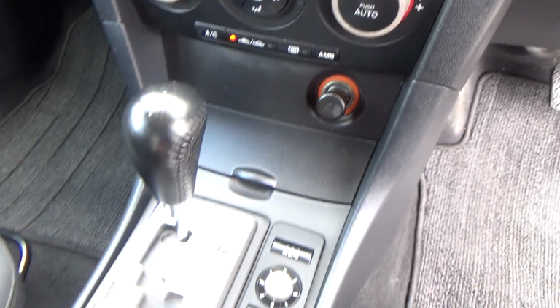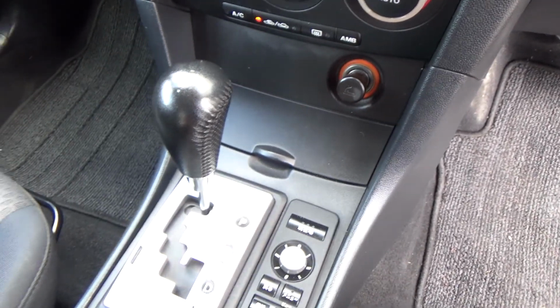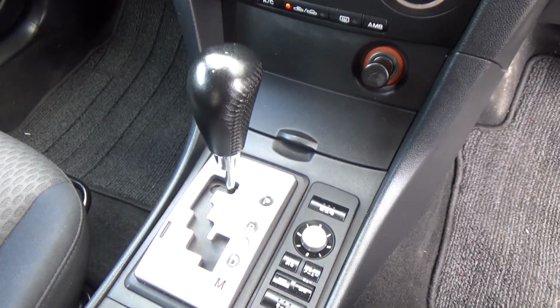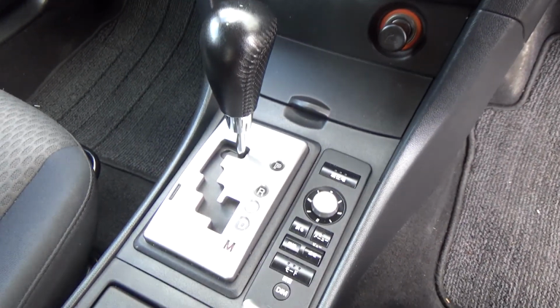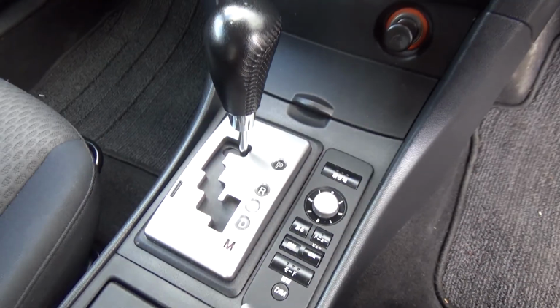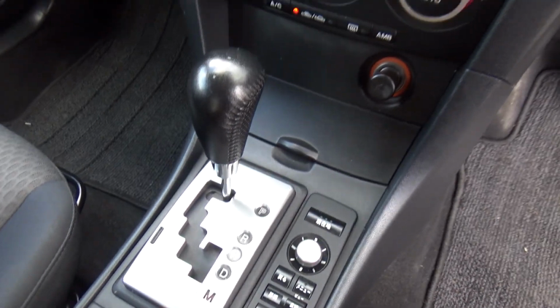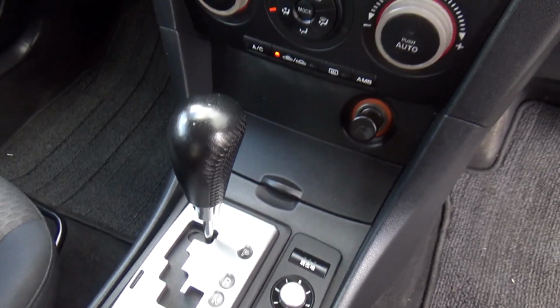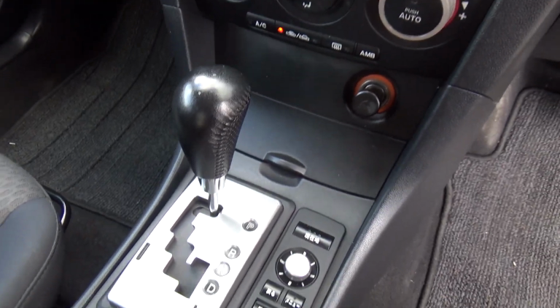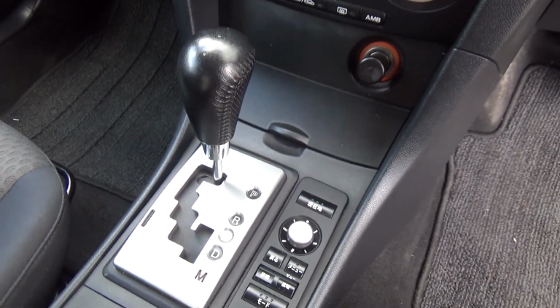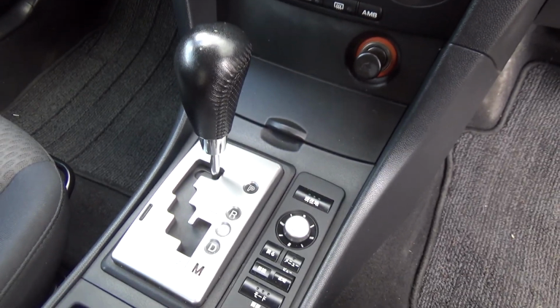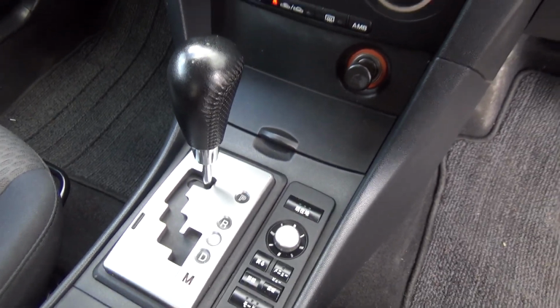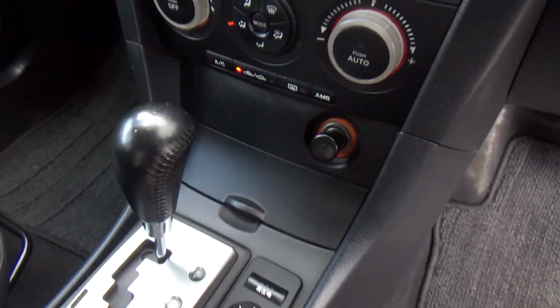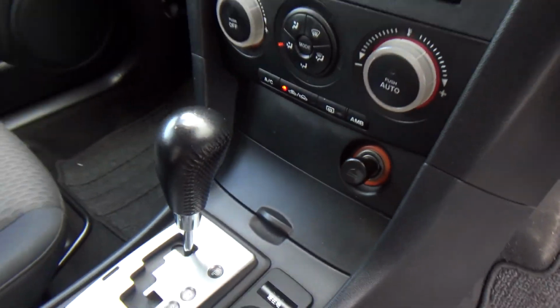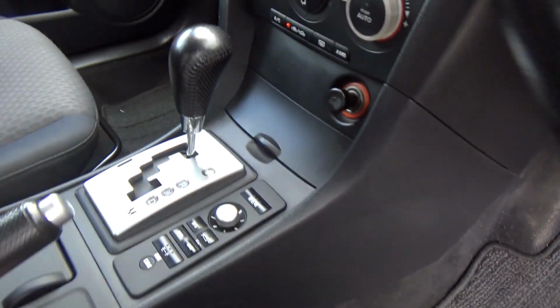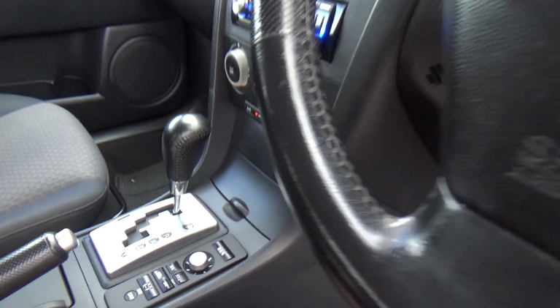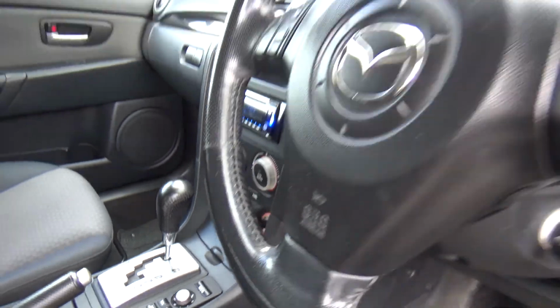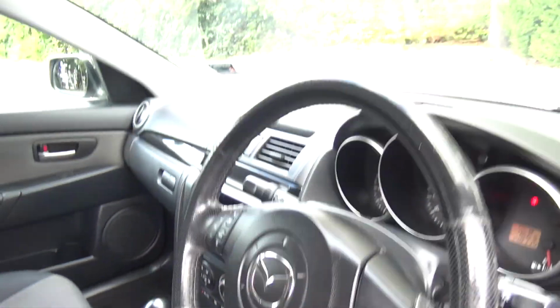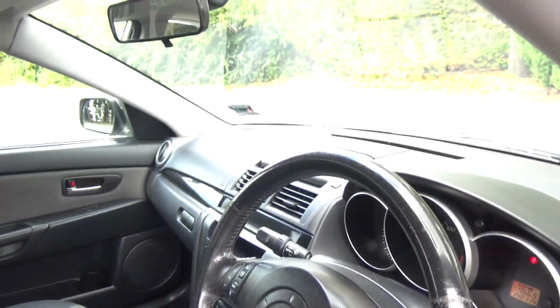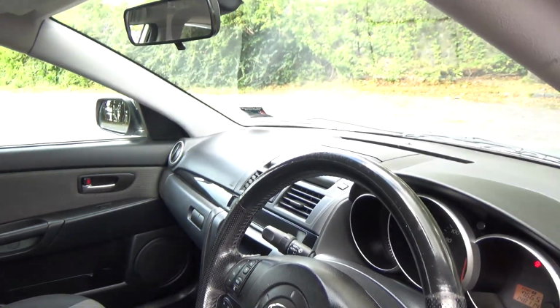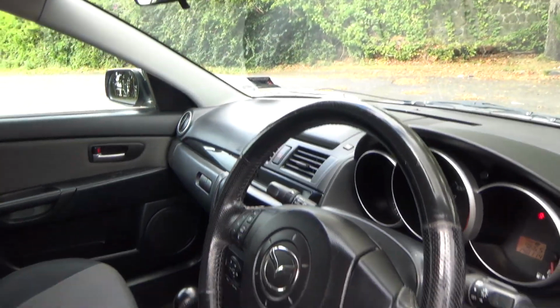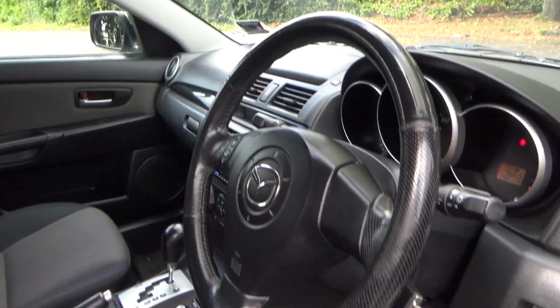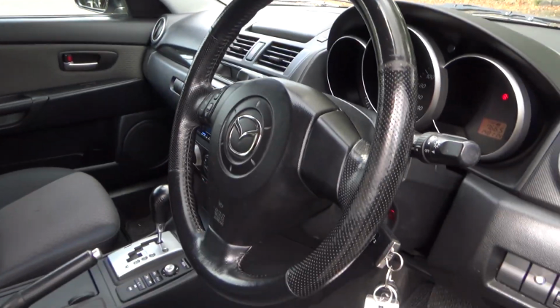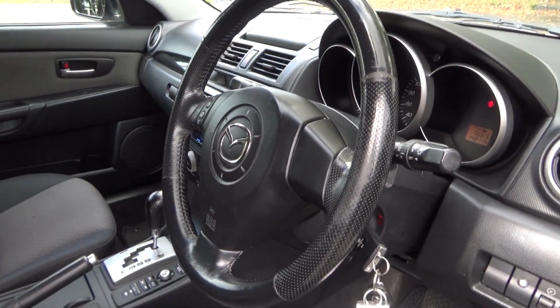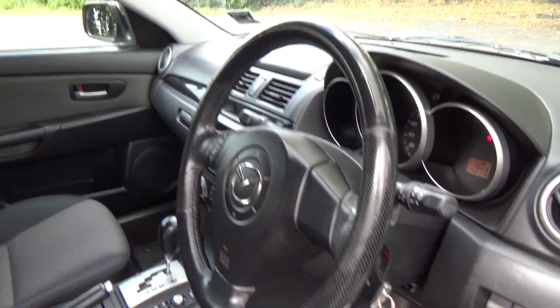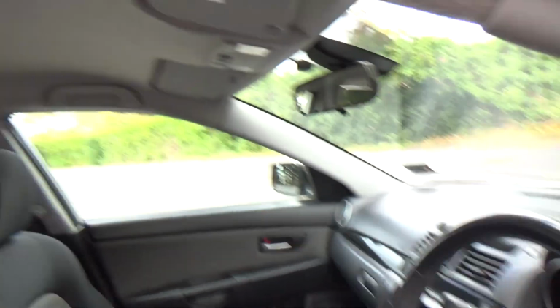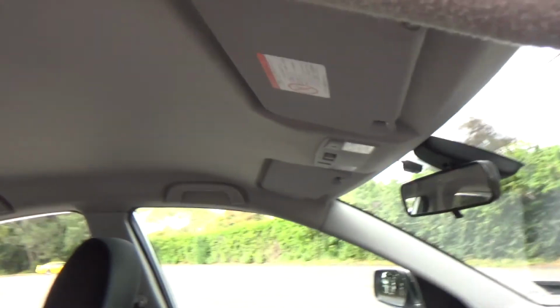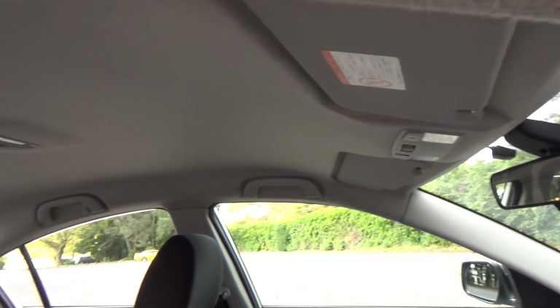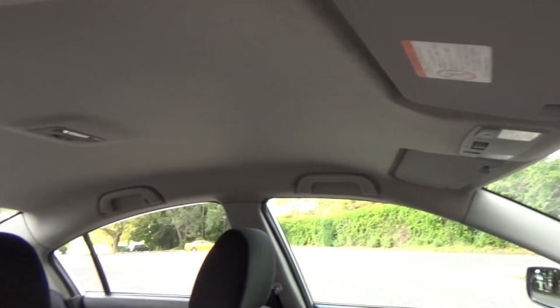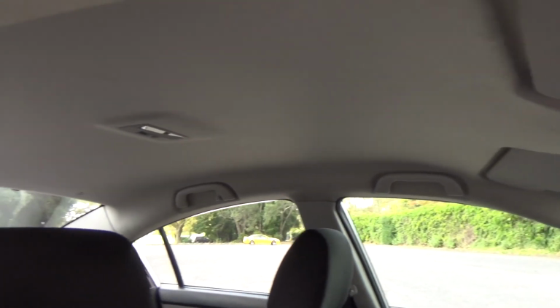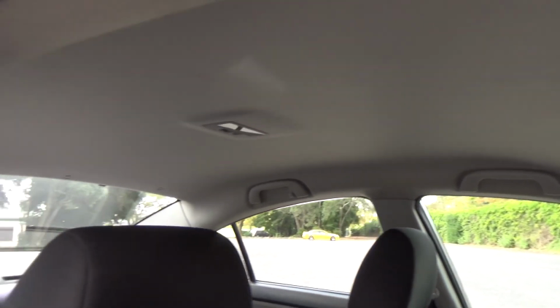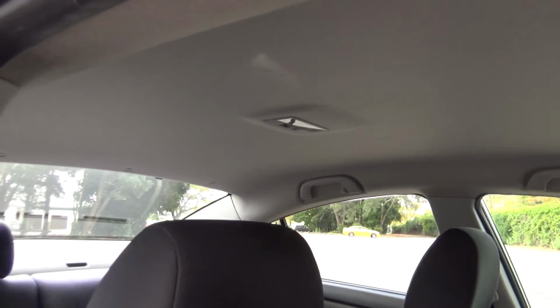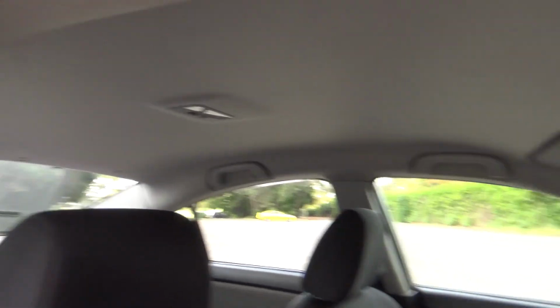Automatic model with the Tiptronic feature. Awesome. Dual airbags for safety.